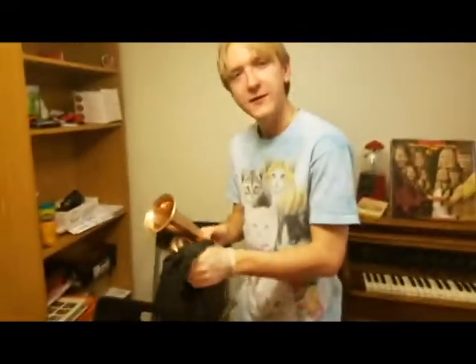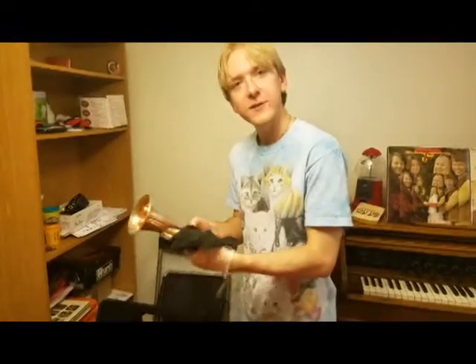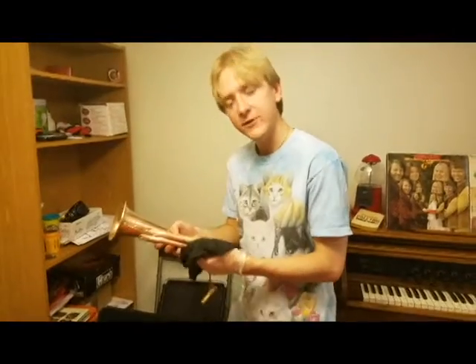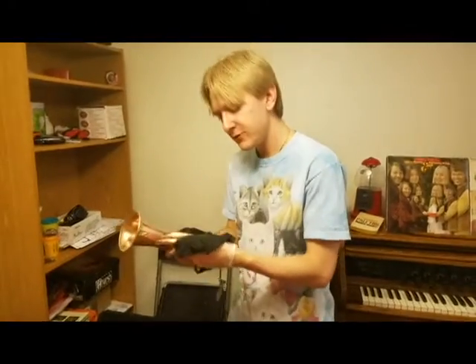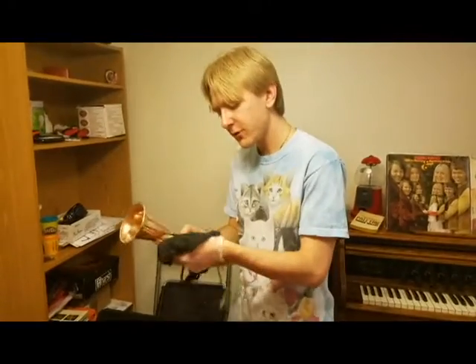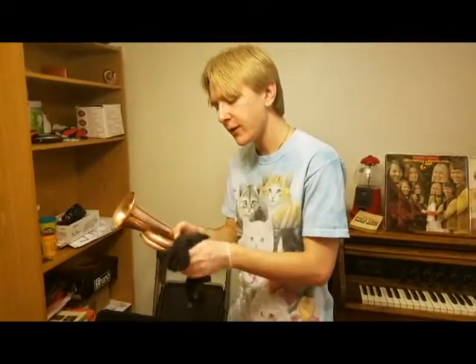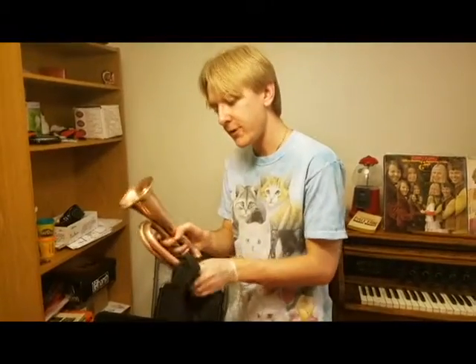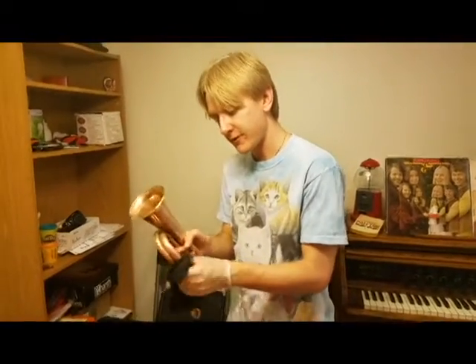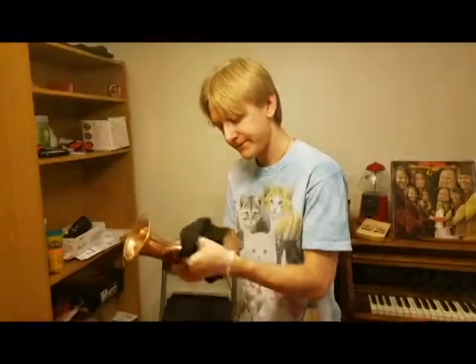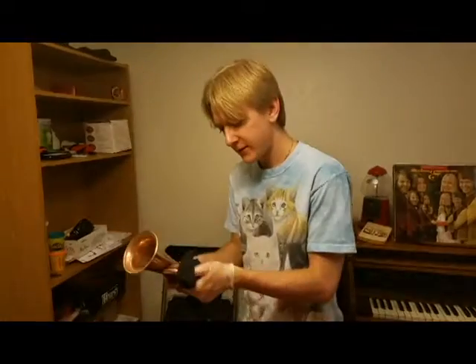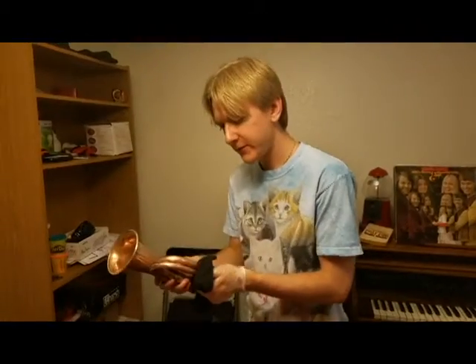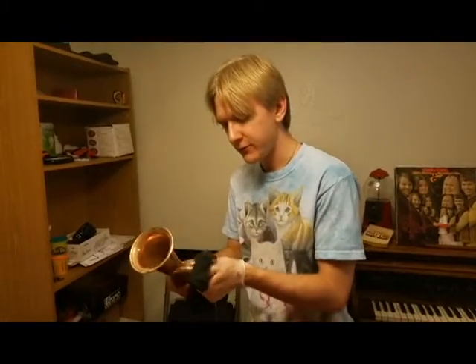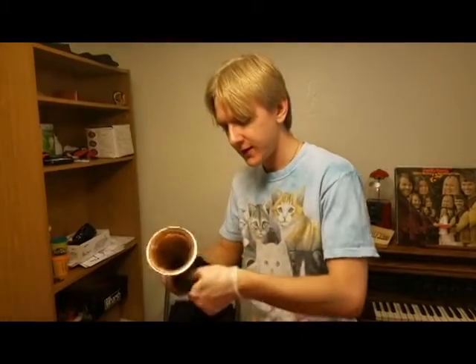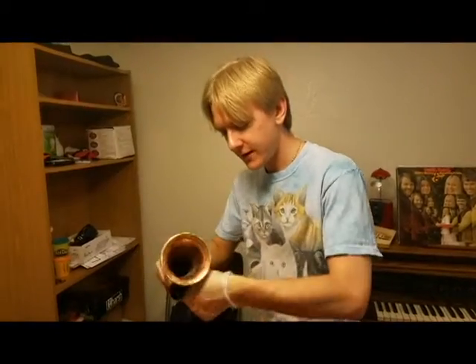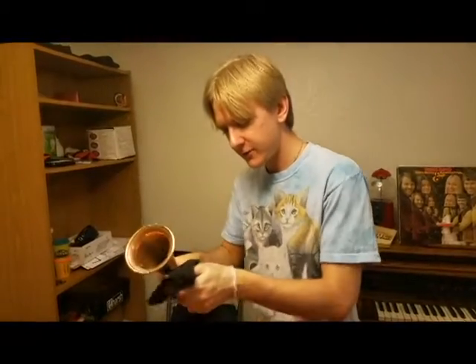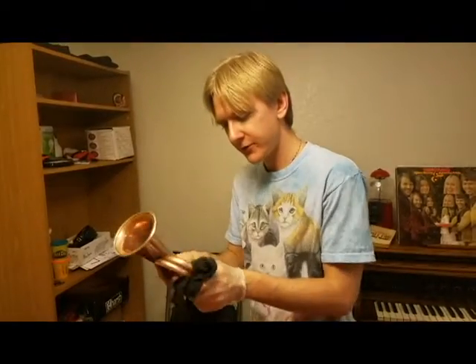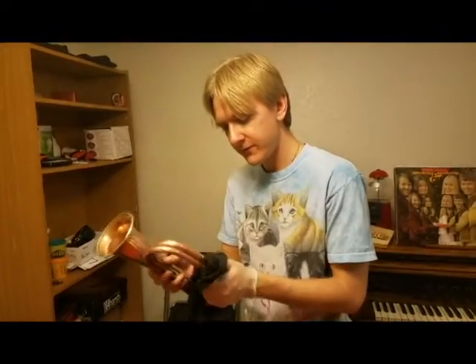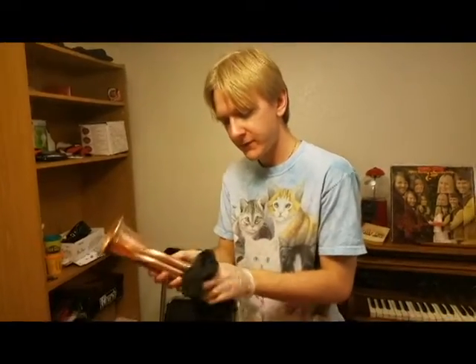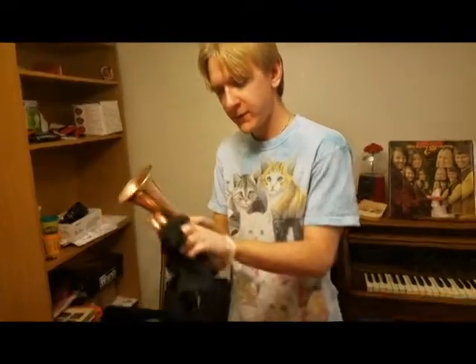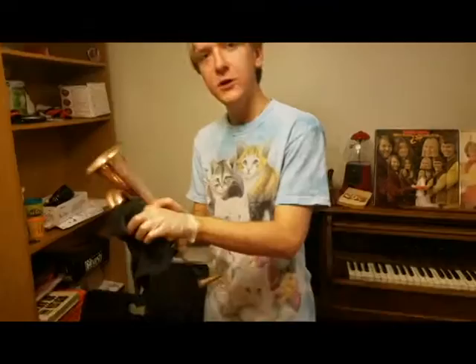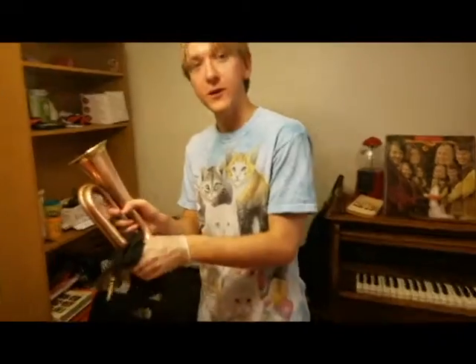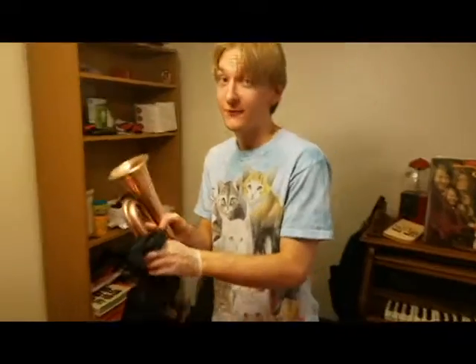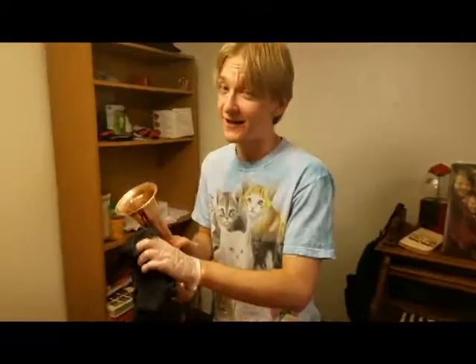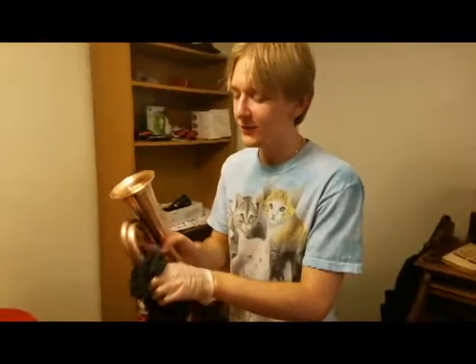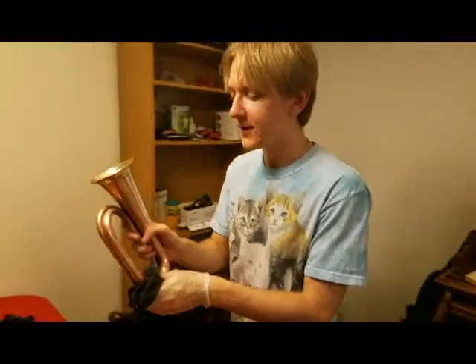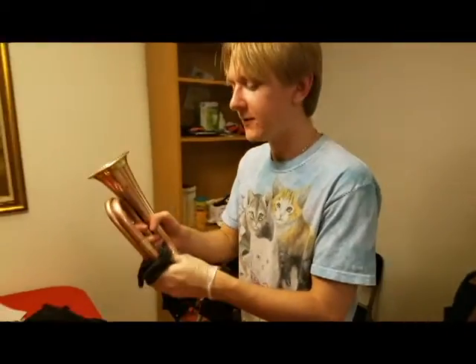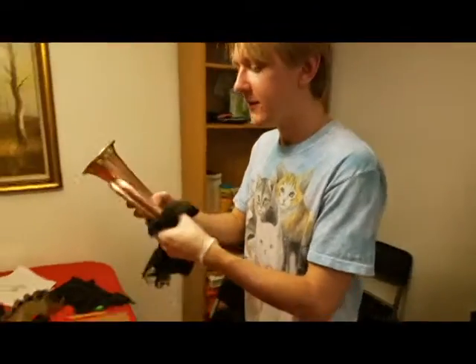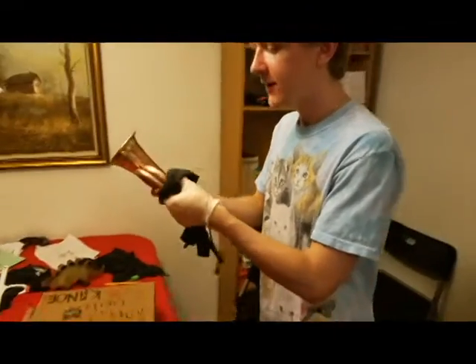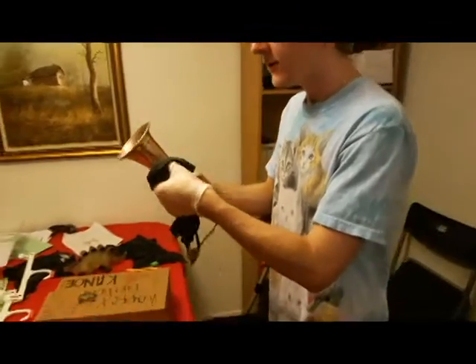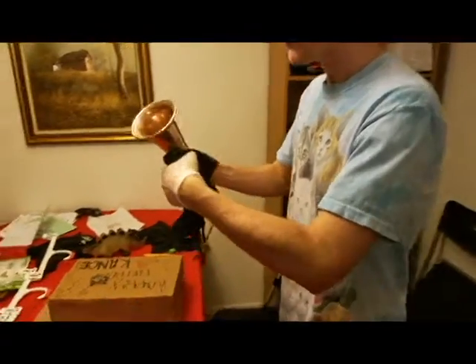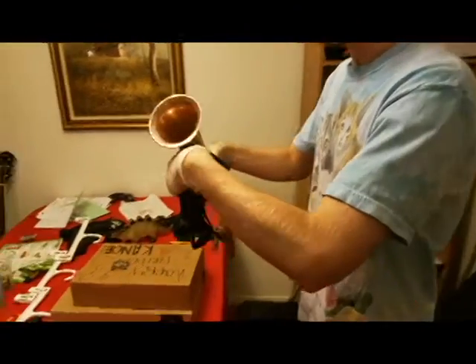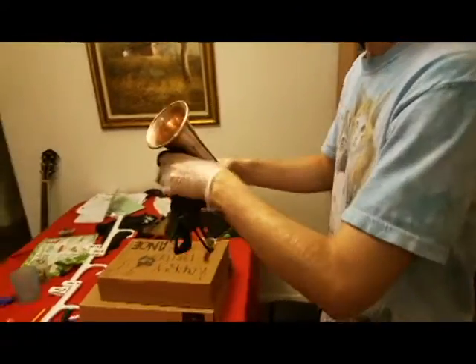Sometimes when you're working on a new part, sometimes you're new to it. You gotta take it a little bit slow. You don't want to go too fast. You don't want to scare the metal away.